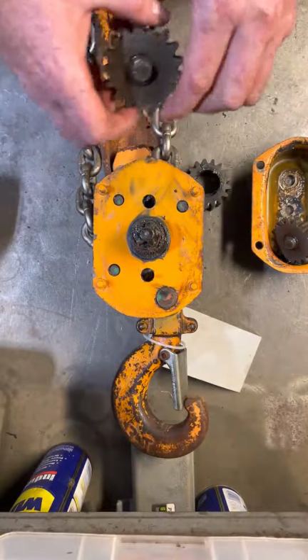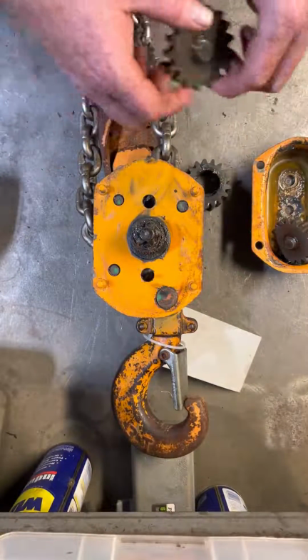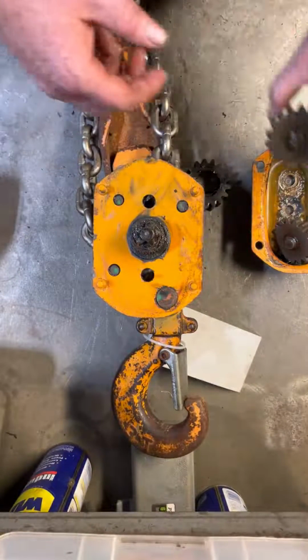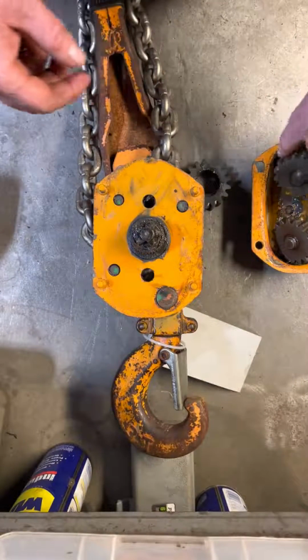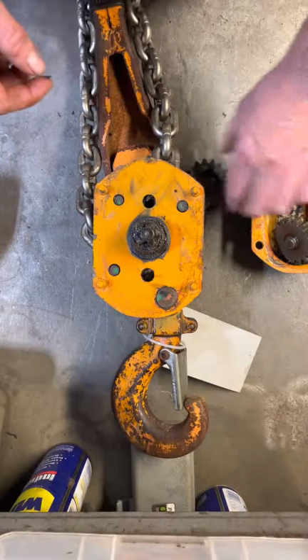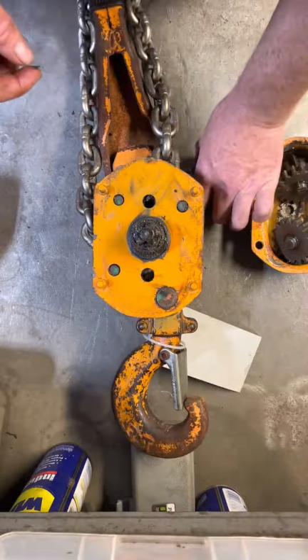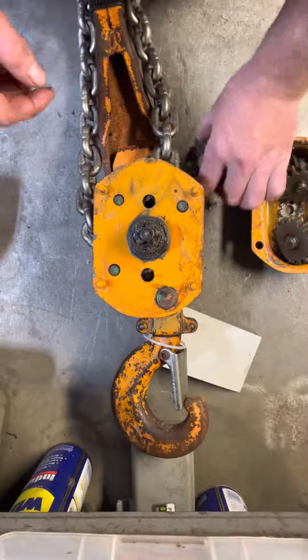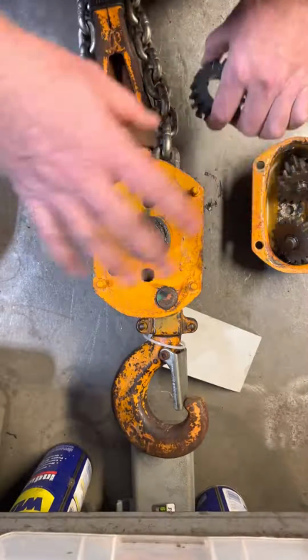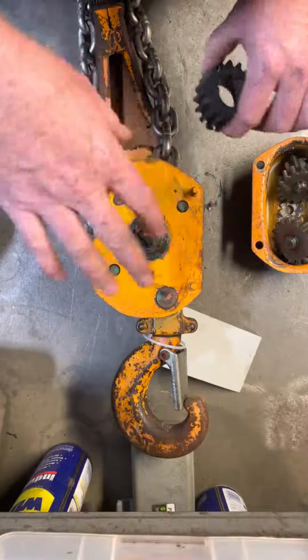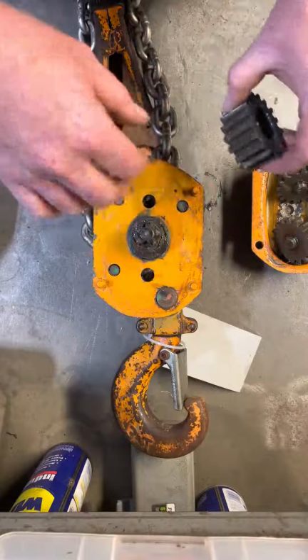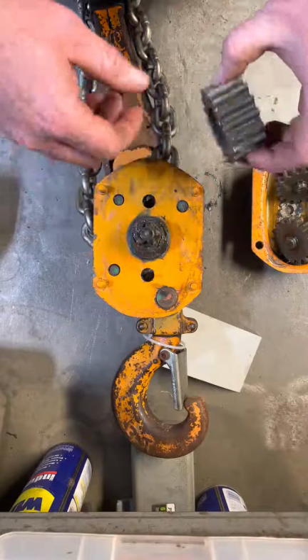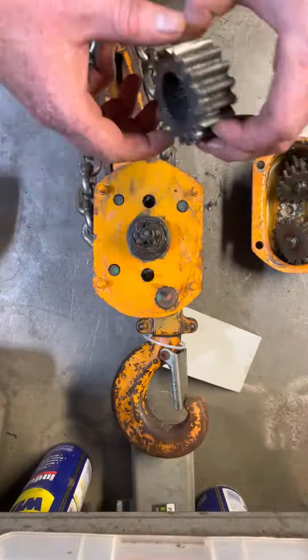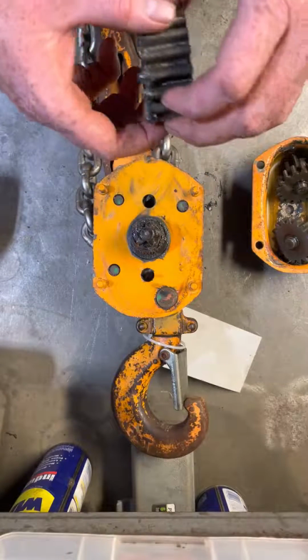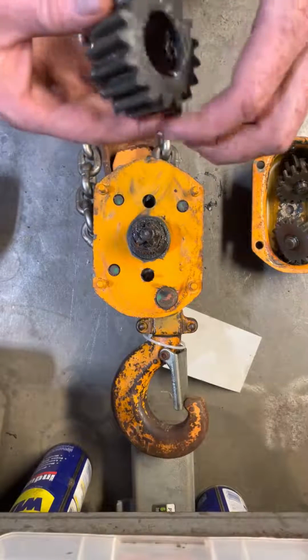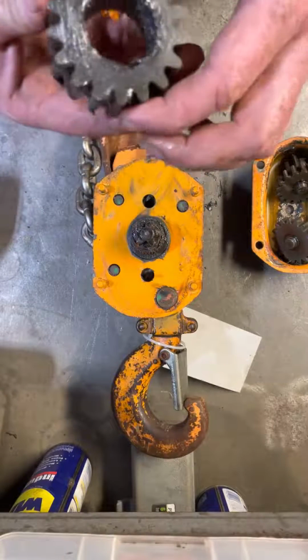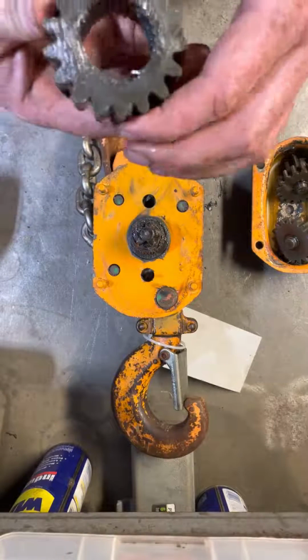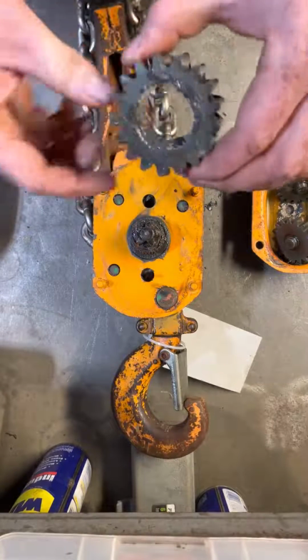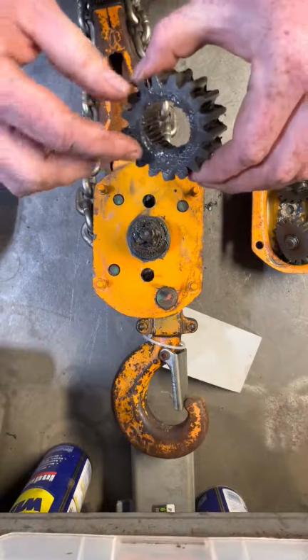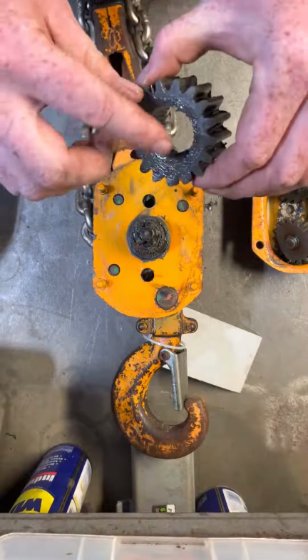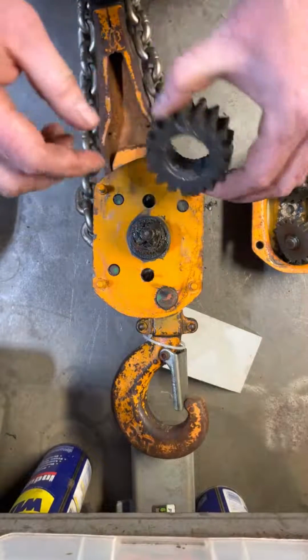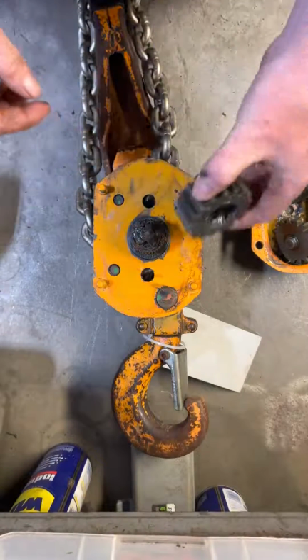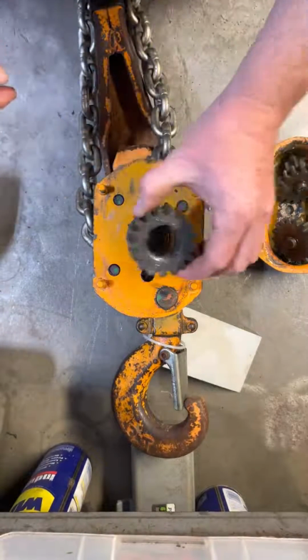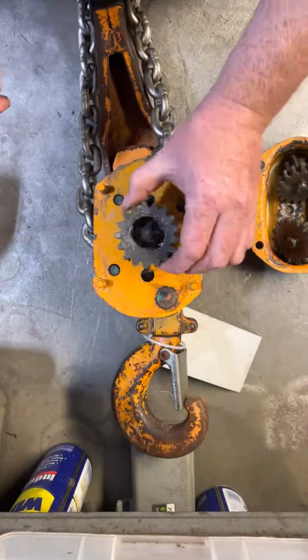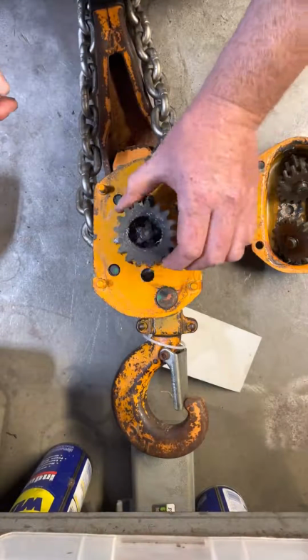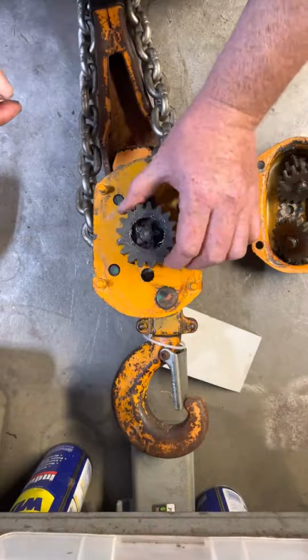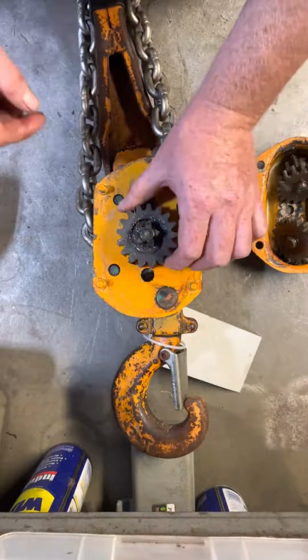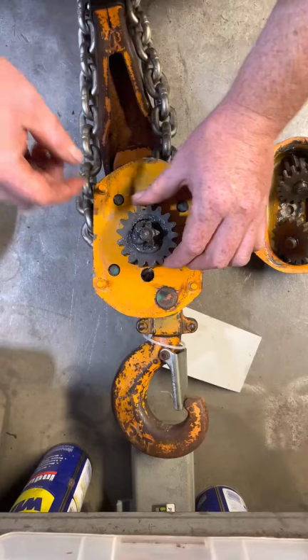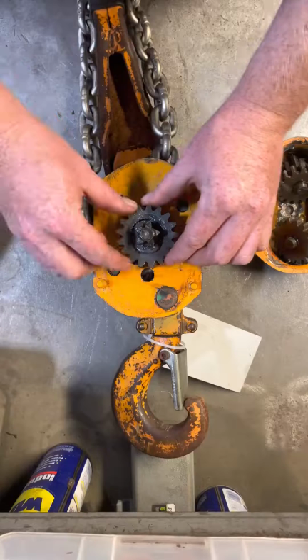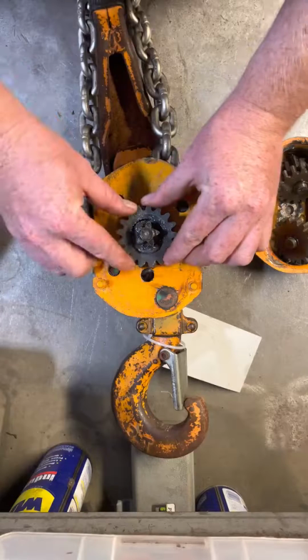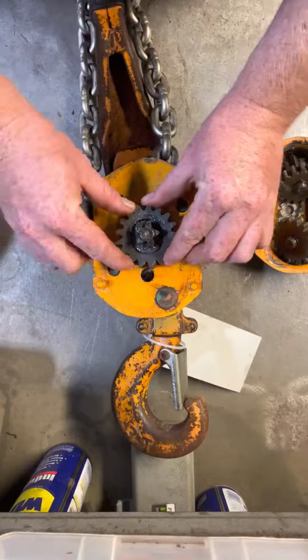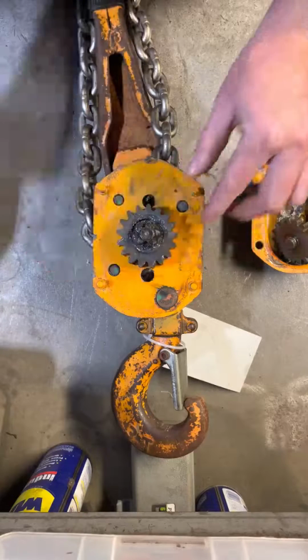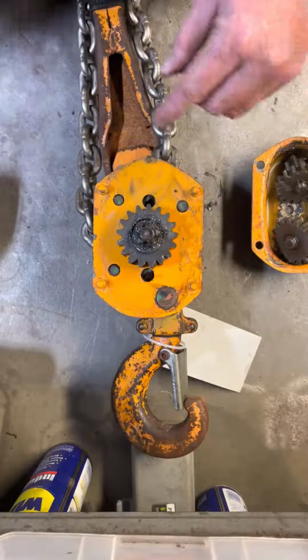What you're gonna do is put a little bit of grease — I've already cleaned all this up to make this video a little bit quicker. Put a little bit of grease inside the load gear. Make sure that goes all the way against the B plate.